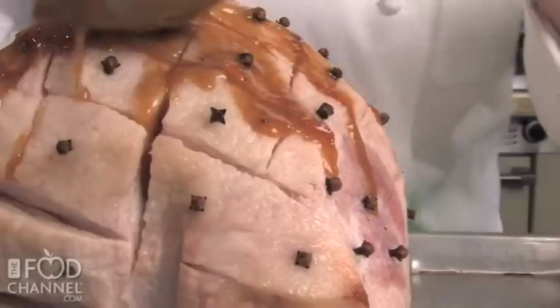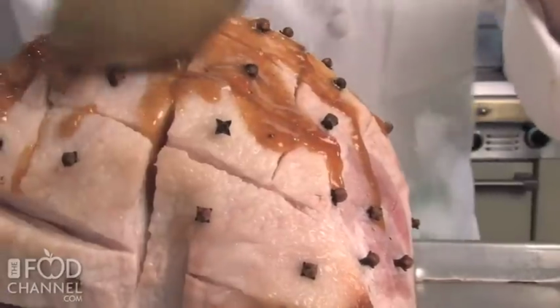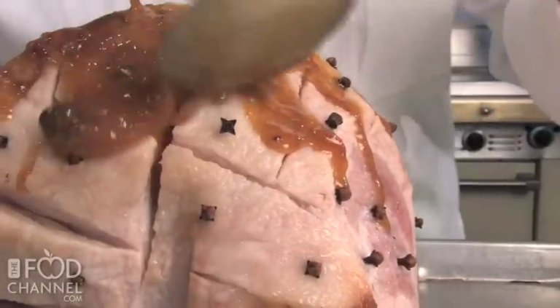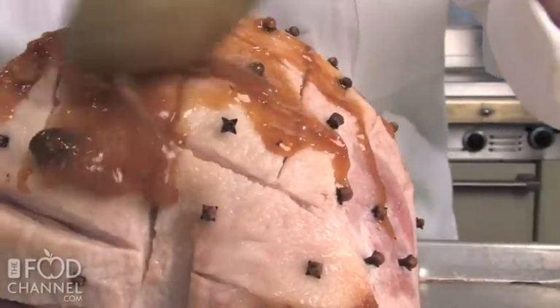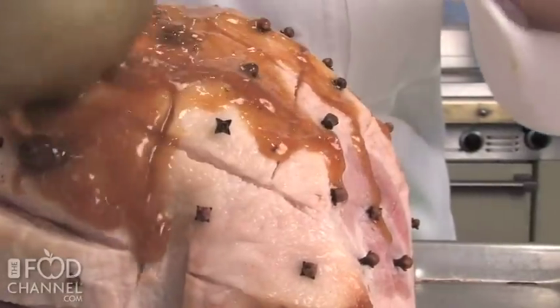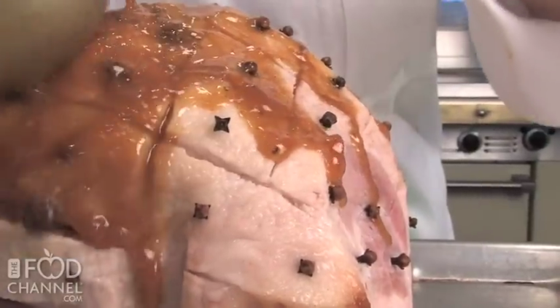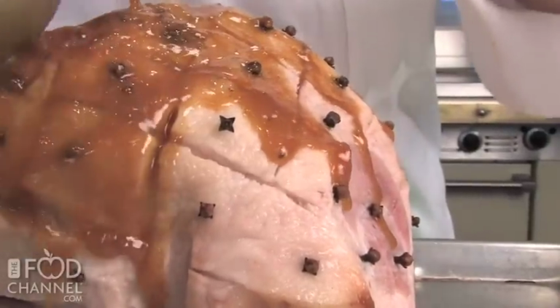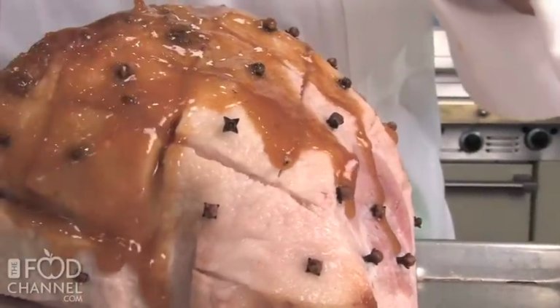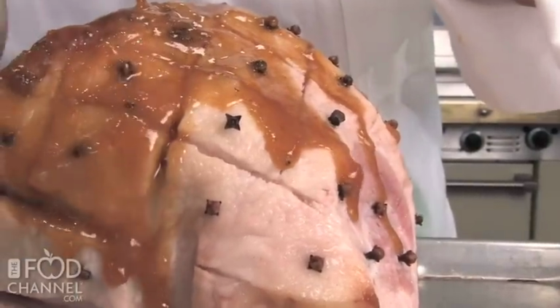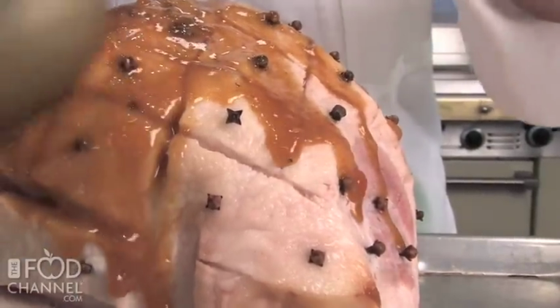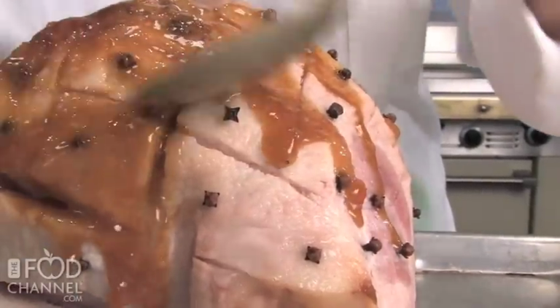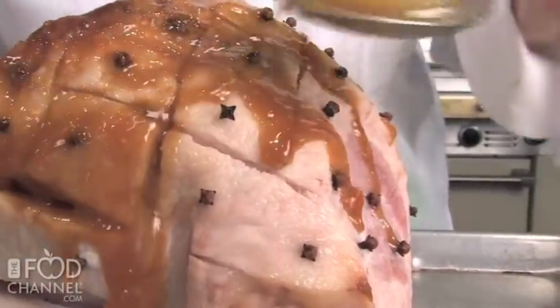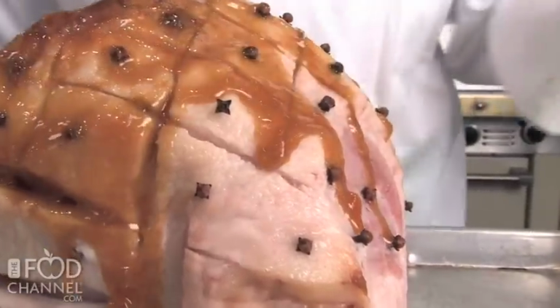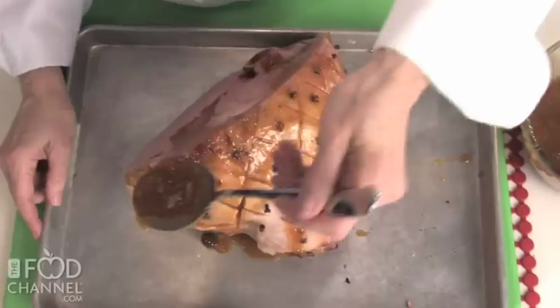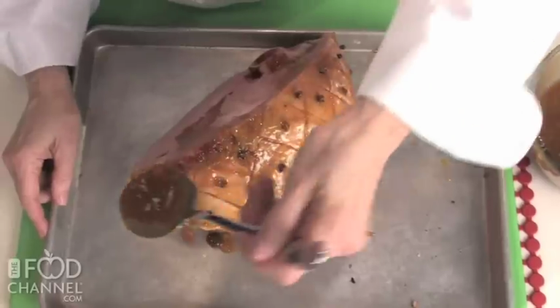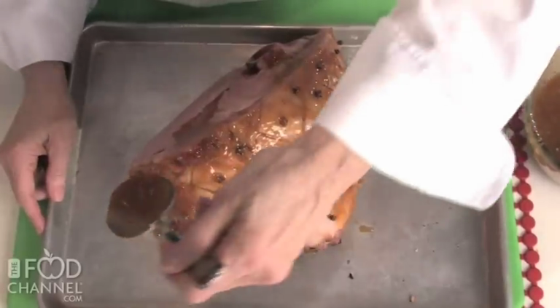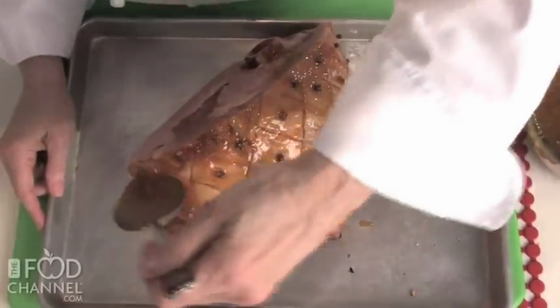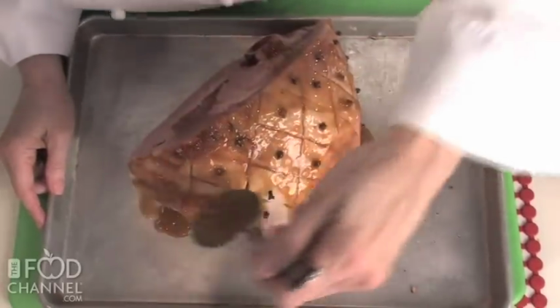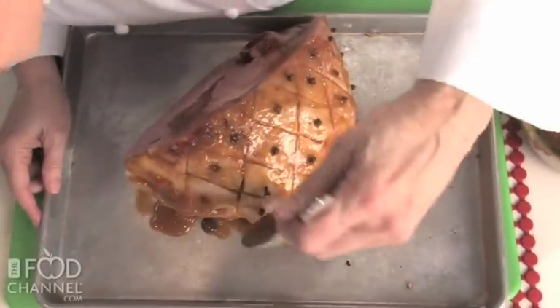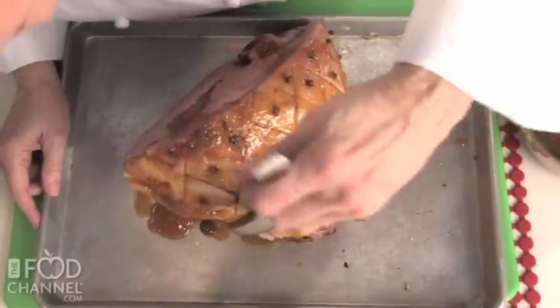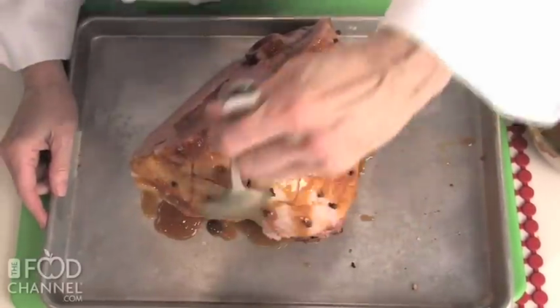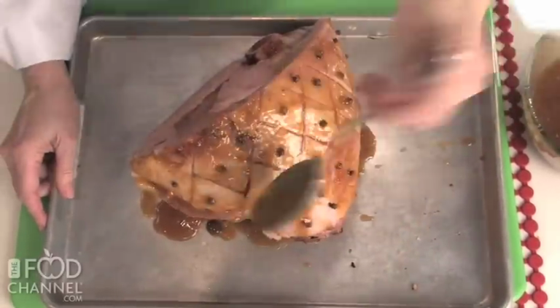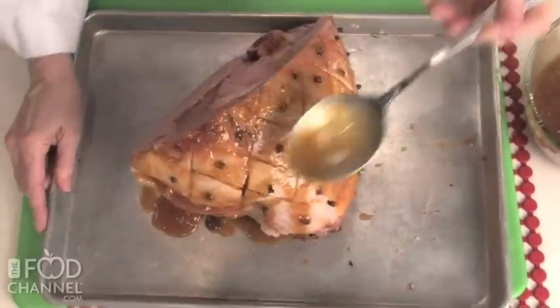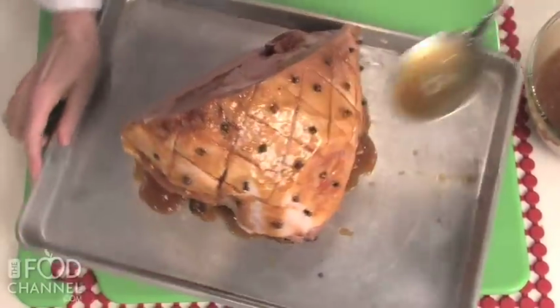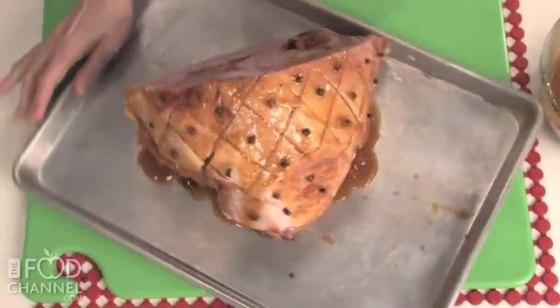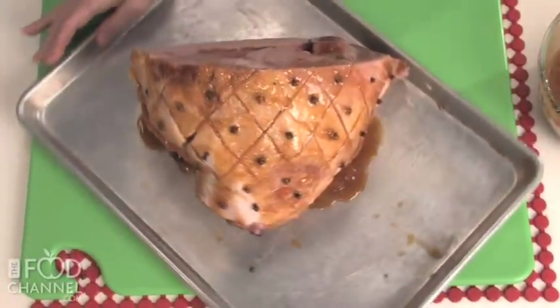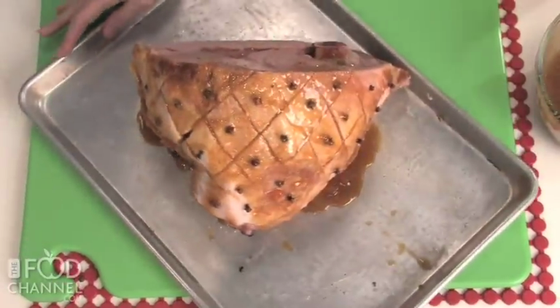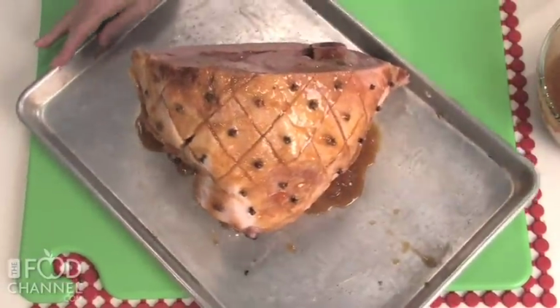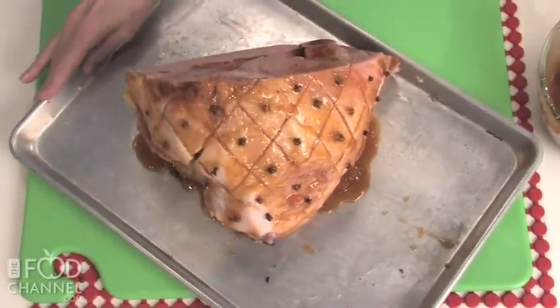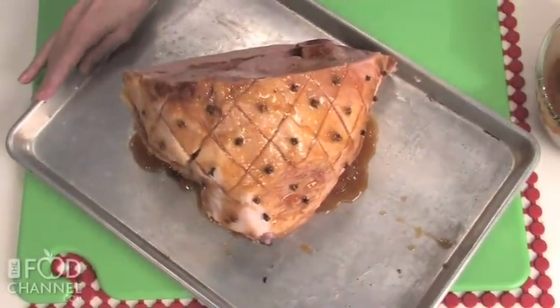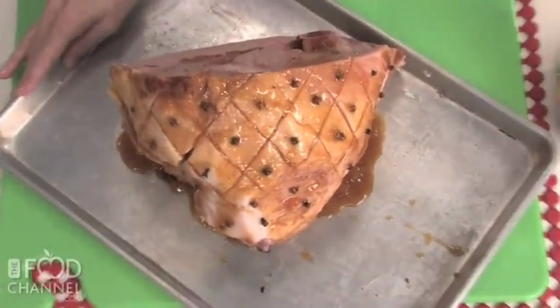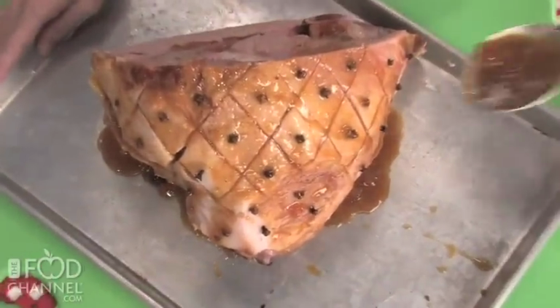Spoon or brush glaze over the ham and bake, uncovered, an additional hour, basting every 15 minutes.